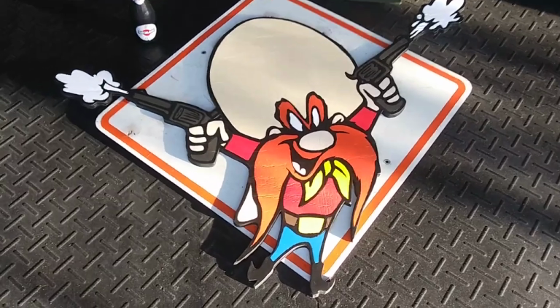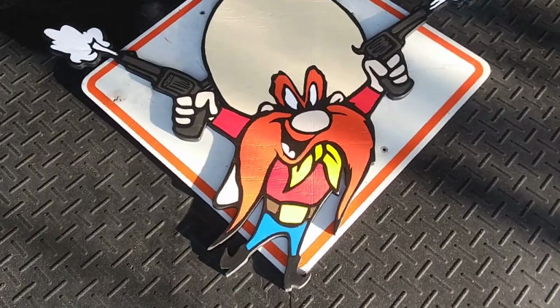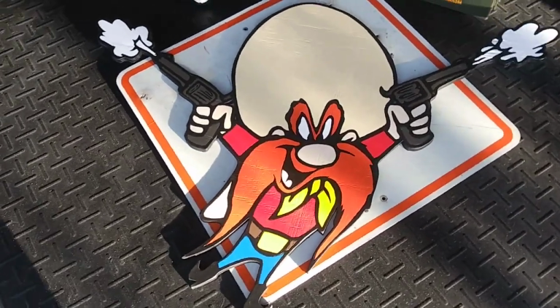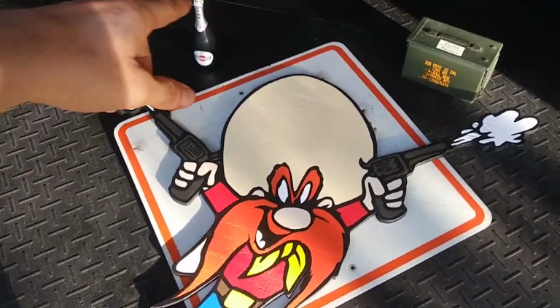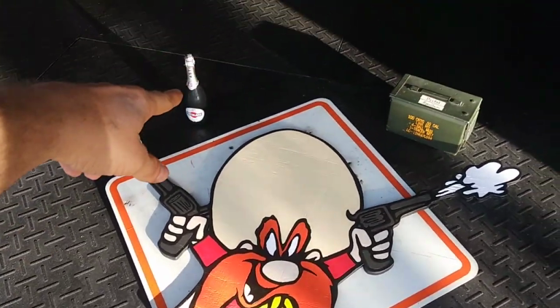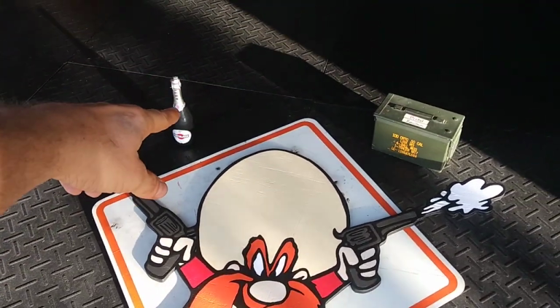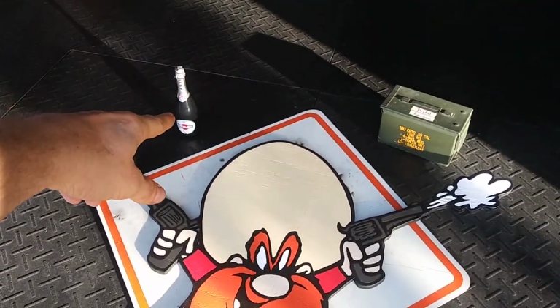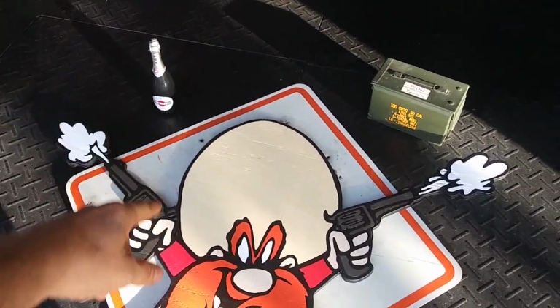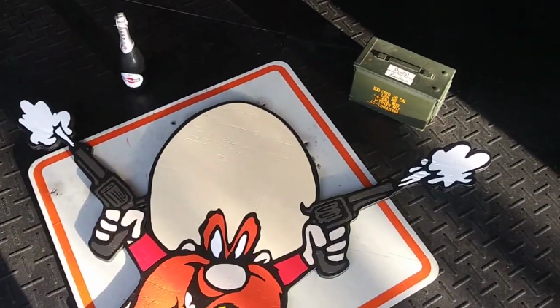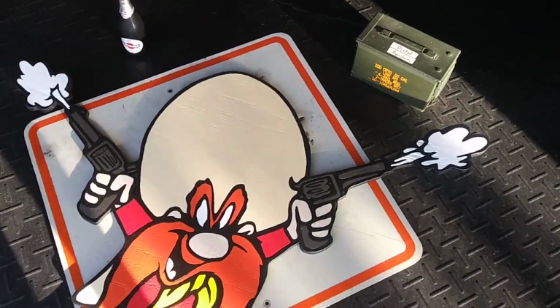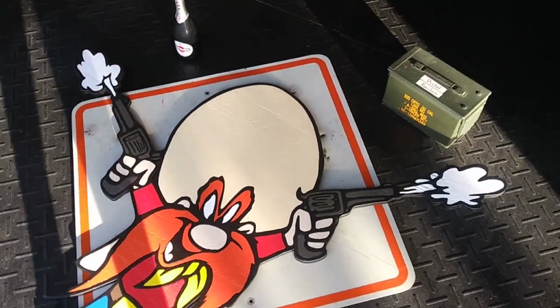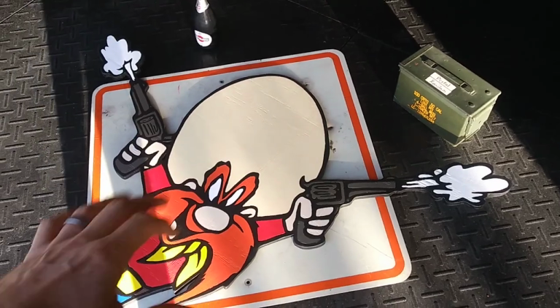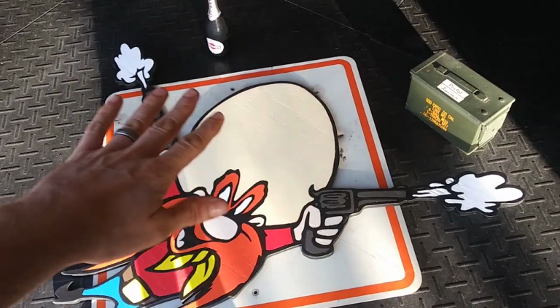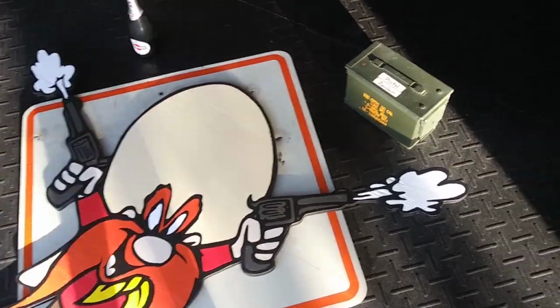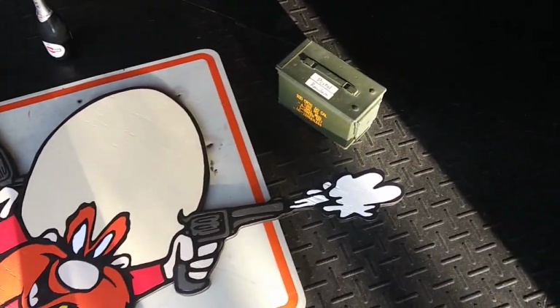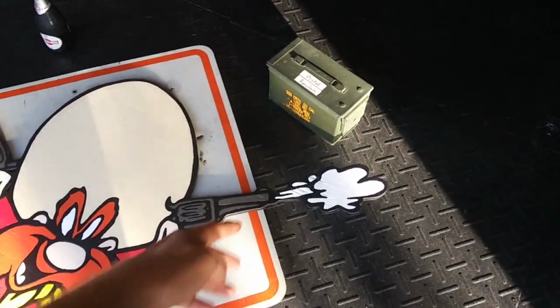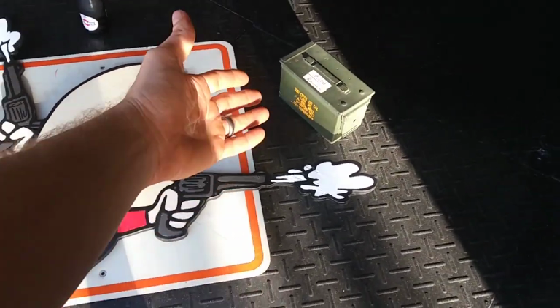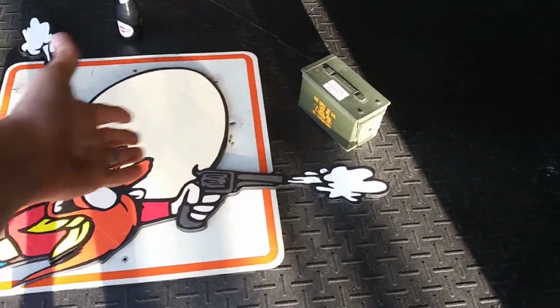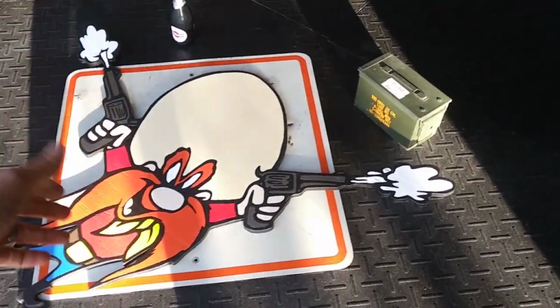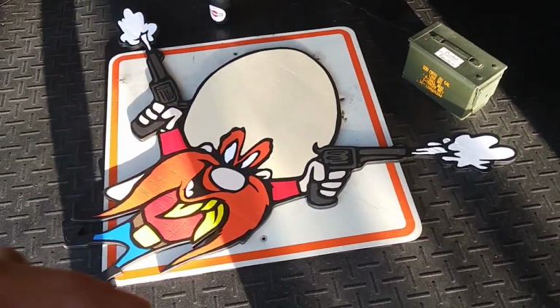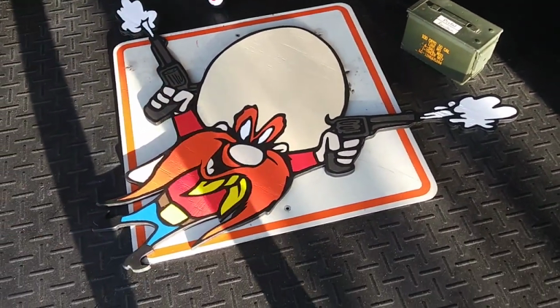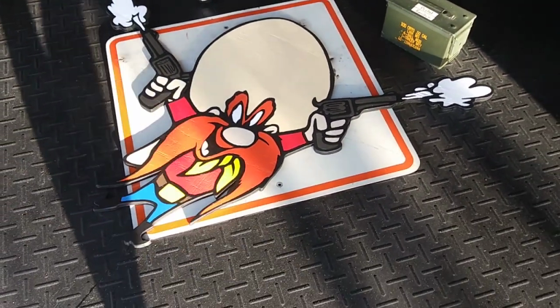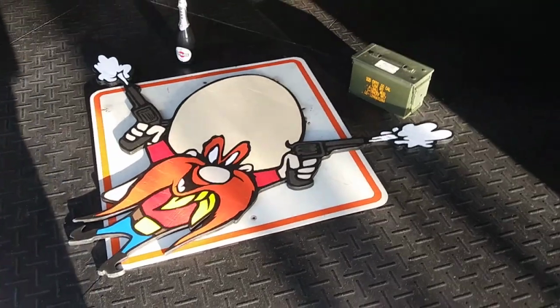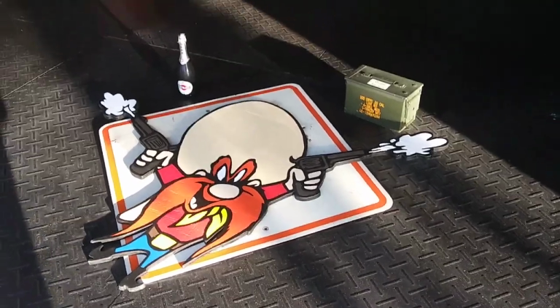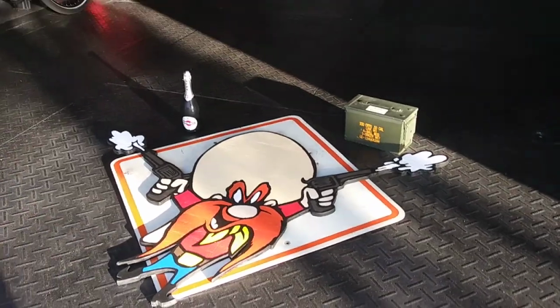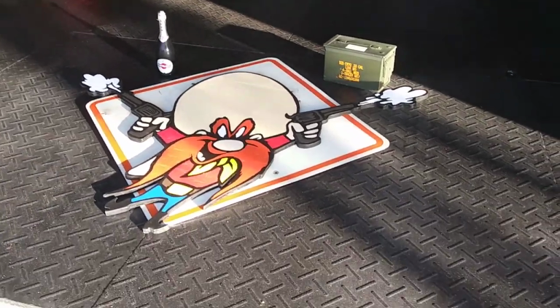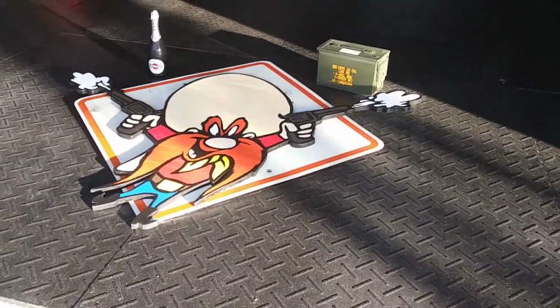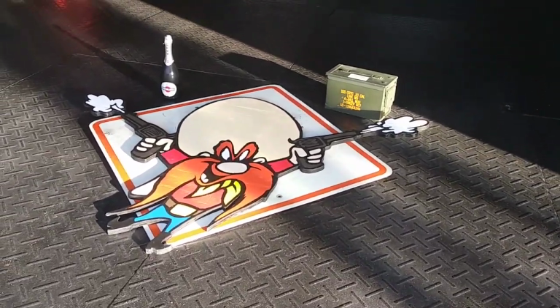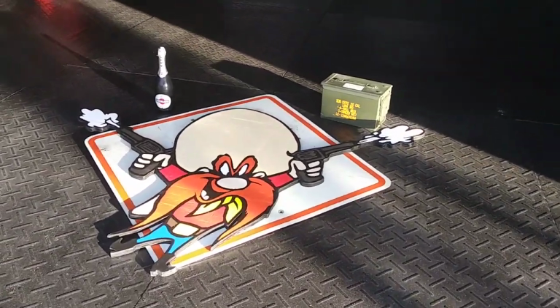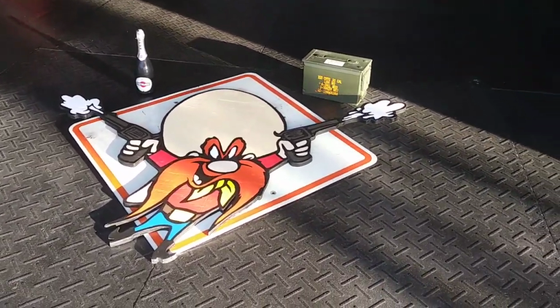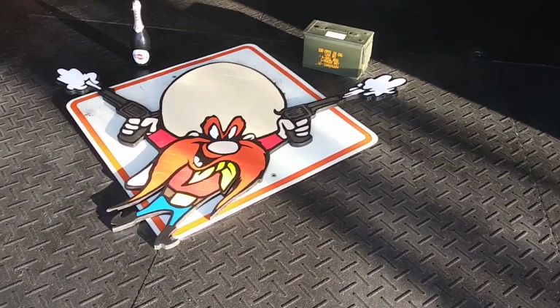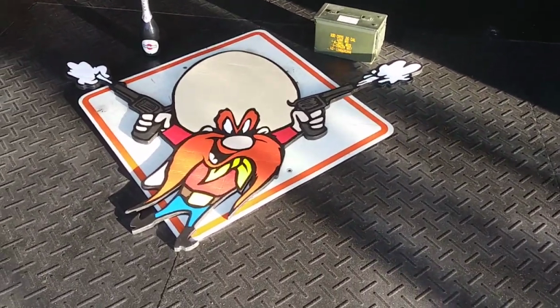Really, really nice sign. I've got a bottle of champagne for scale since December 31st 2020 is finally almost done, and an ammo can just to show how really big the sign is. Look how big that is — very vibrant colors, very fun, very cool.